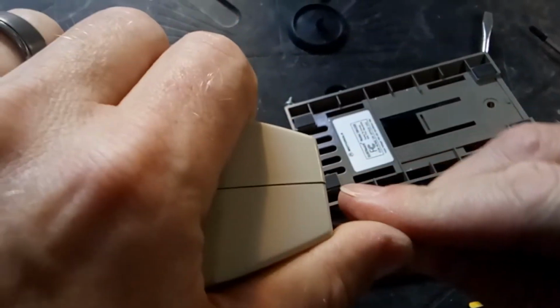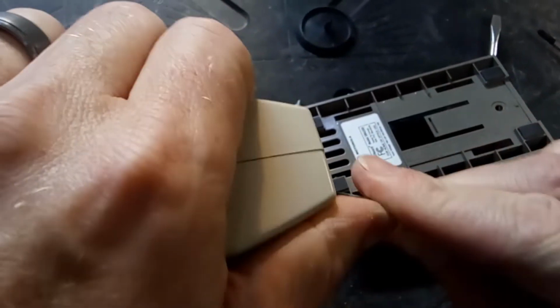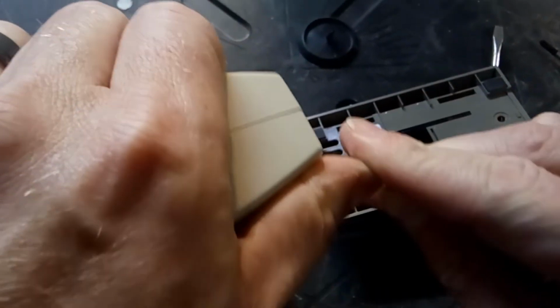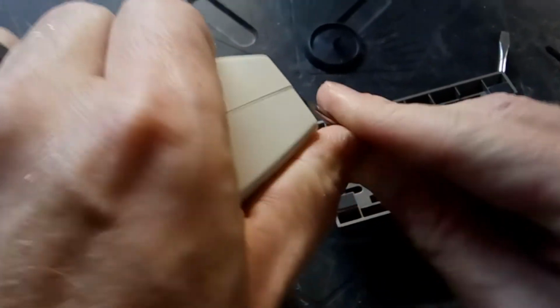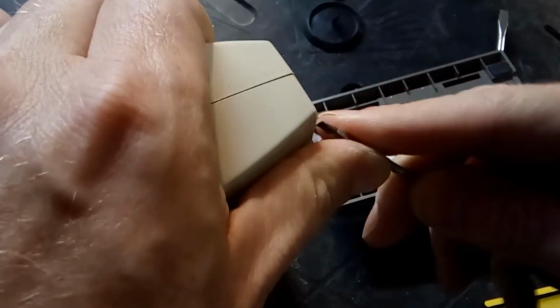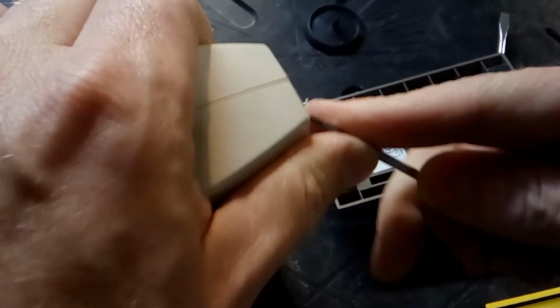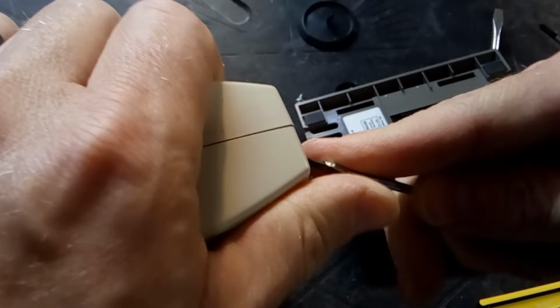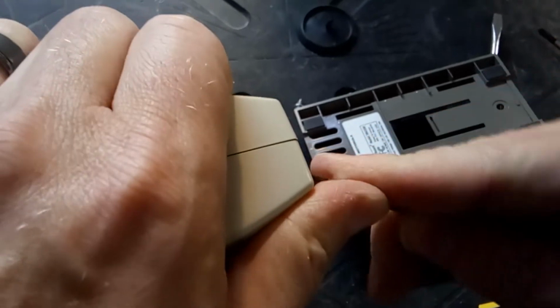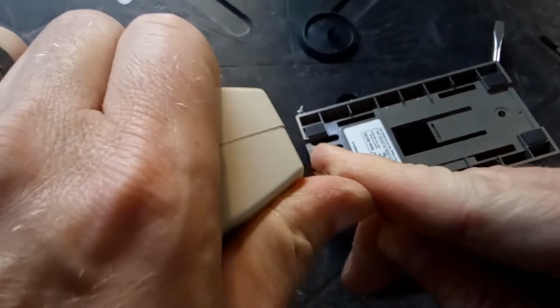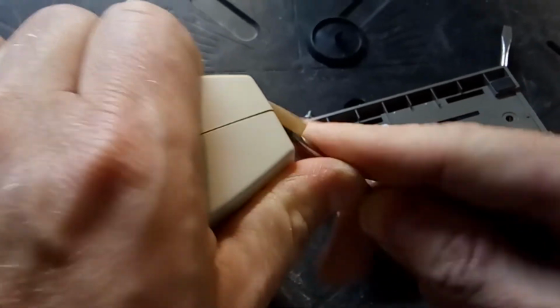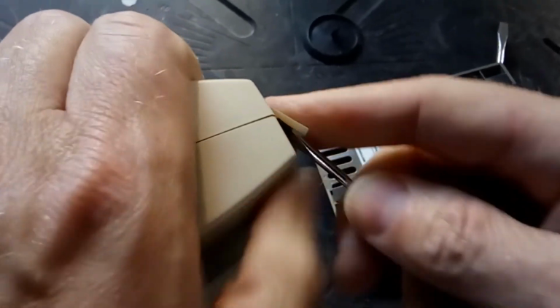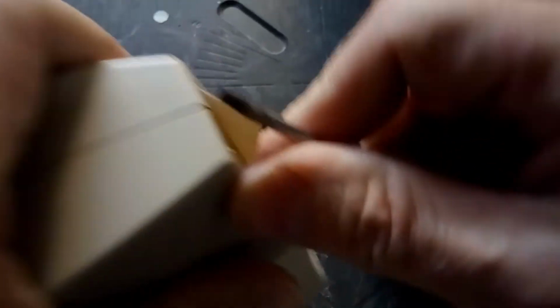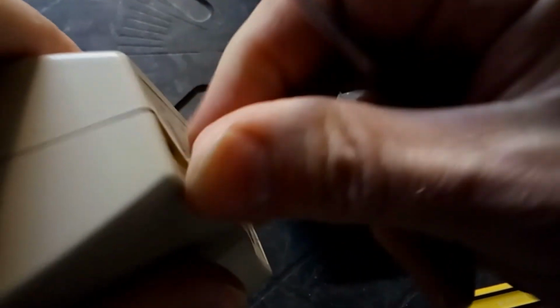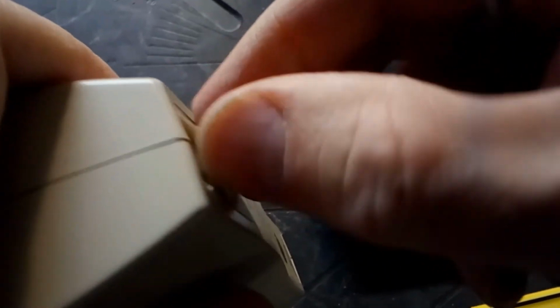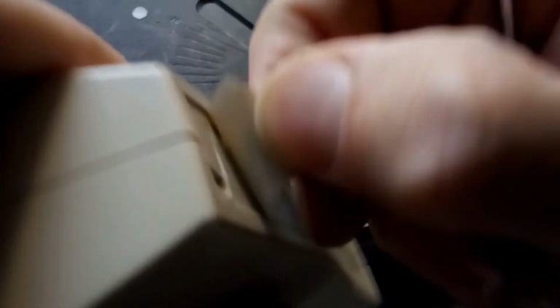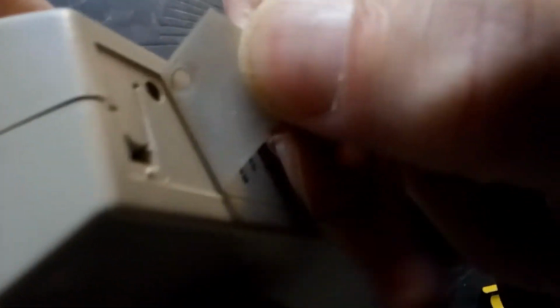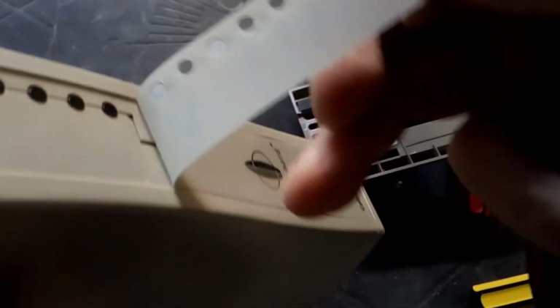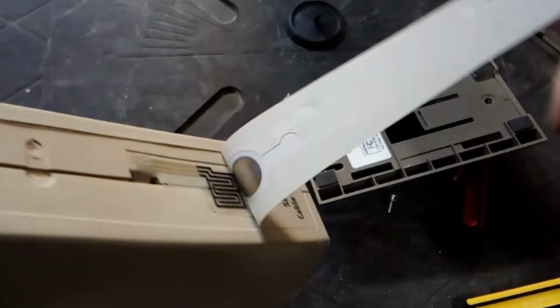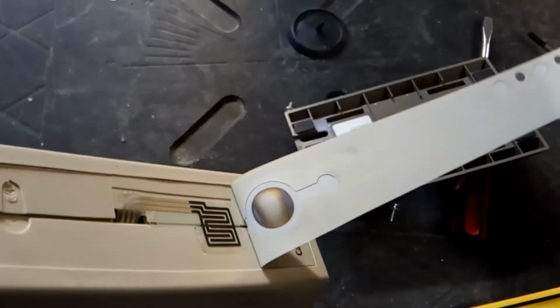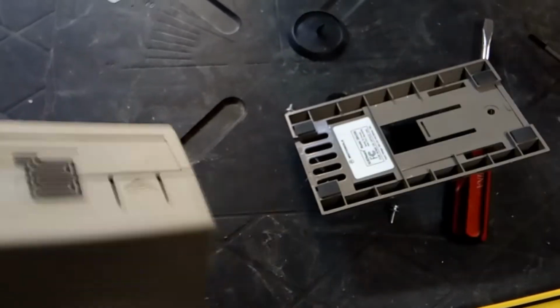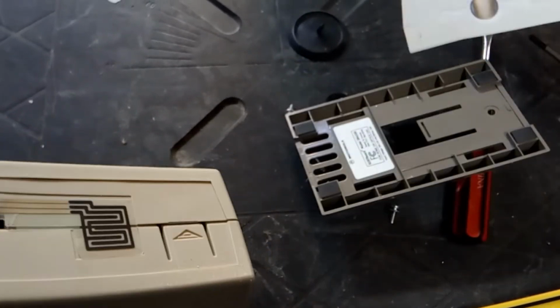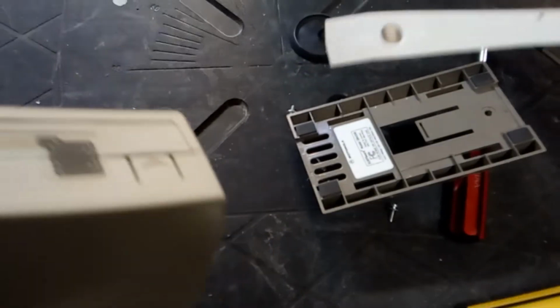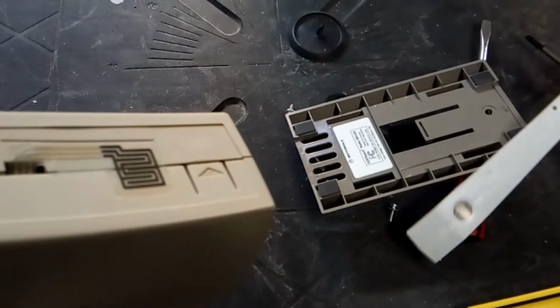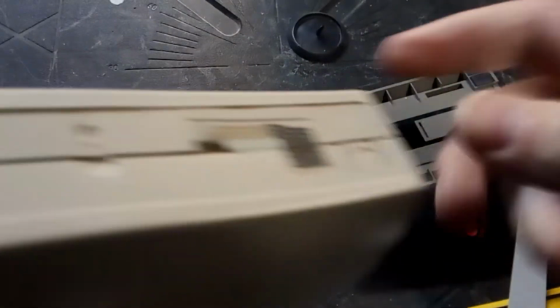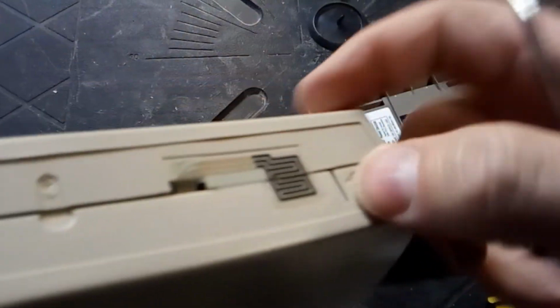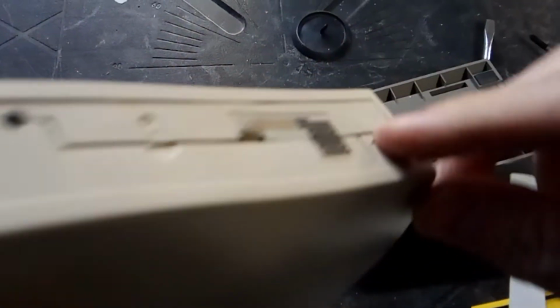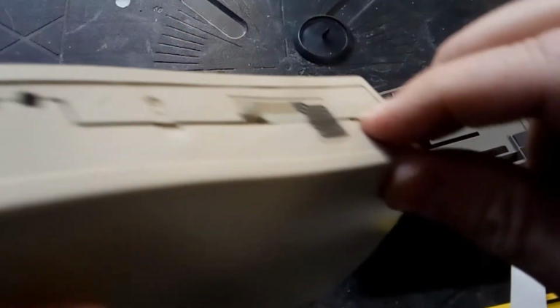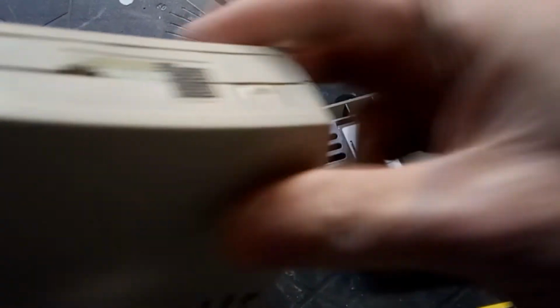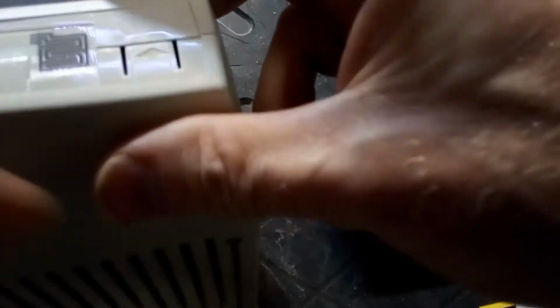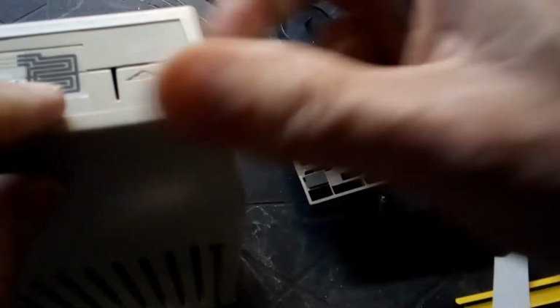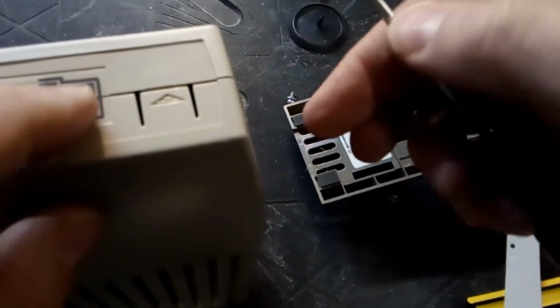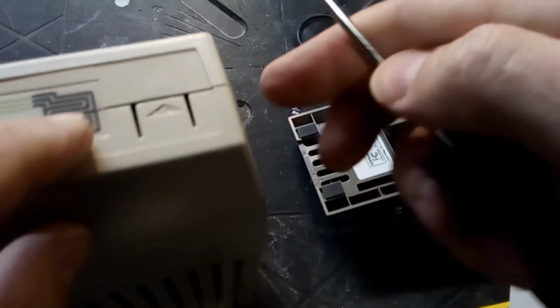I'm guessing there's another screw under here somewhere. Nope, but there's a push tab and an antenna.